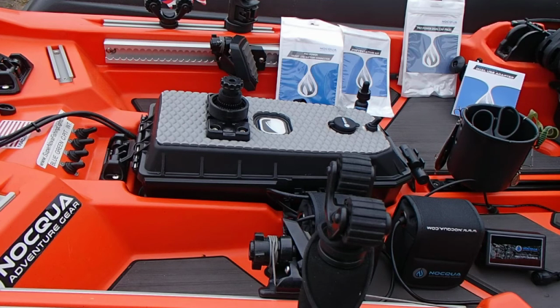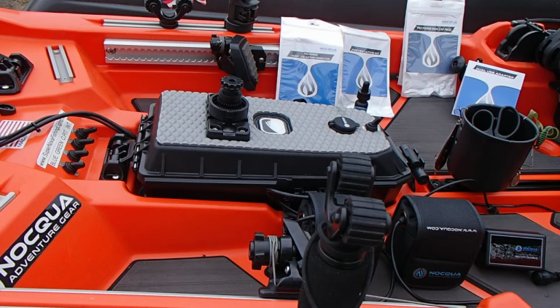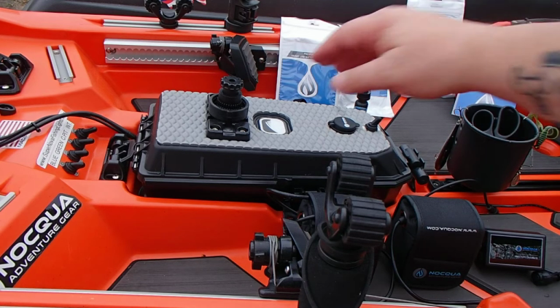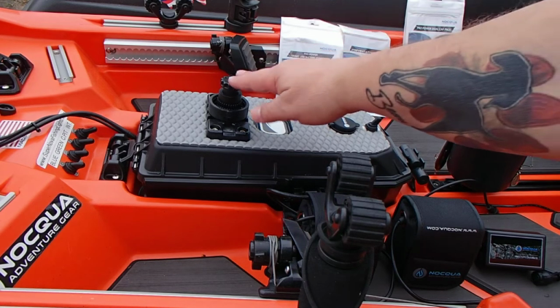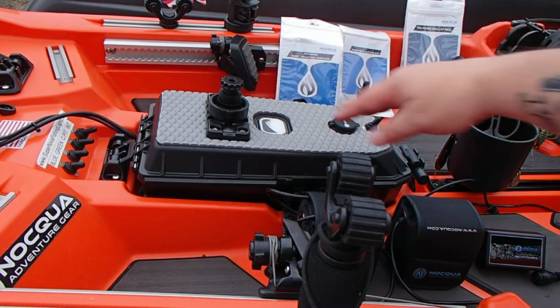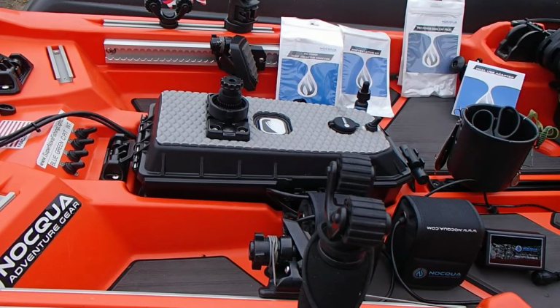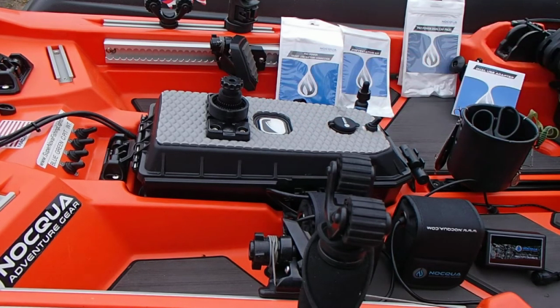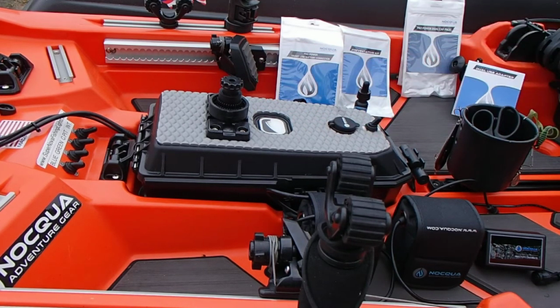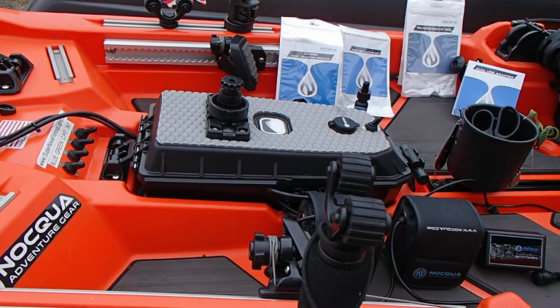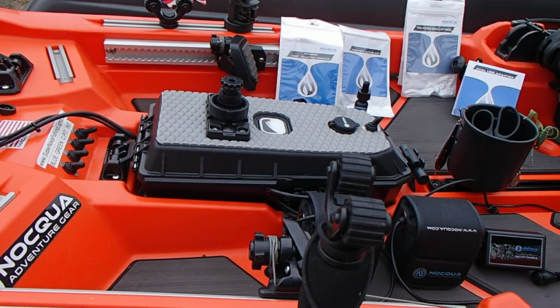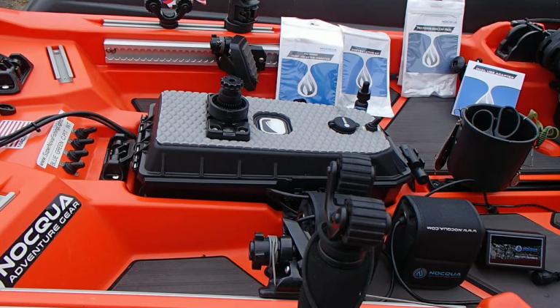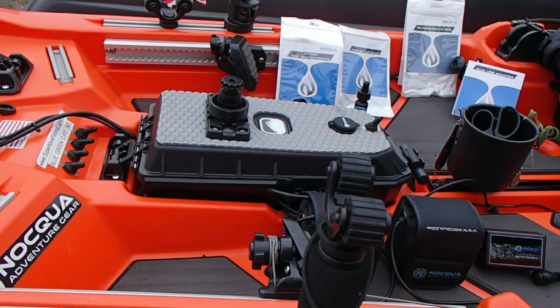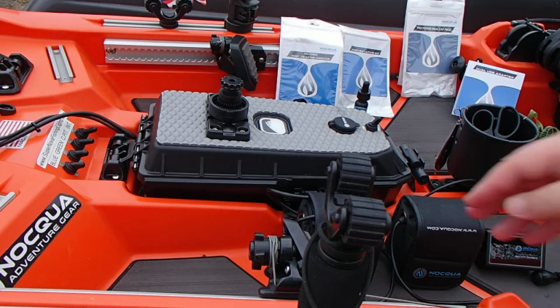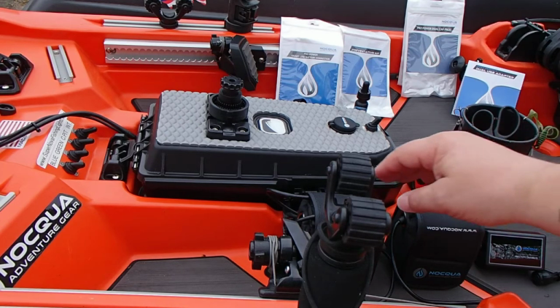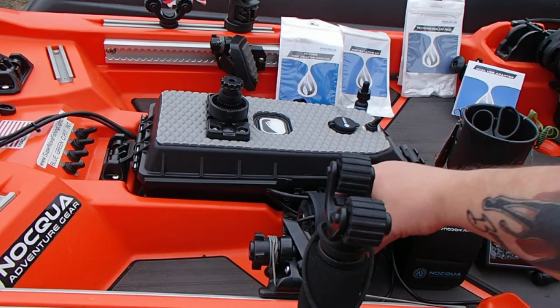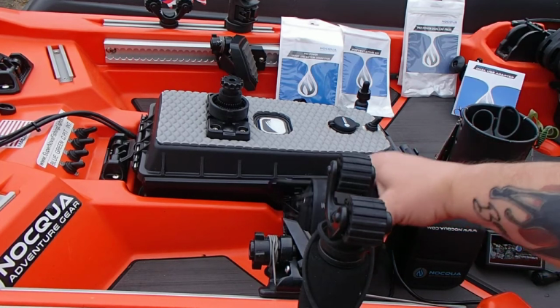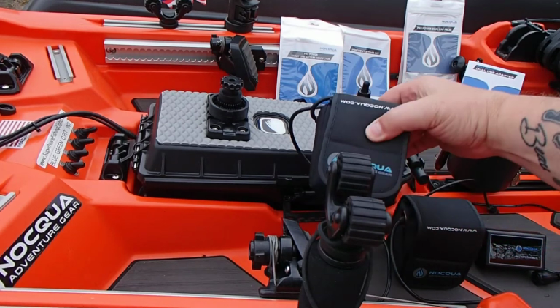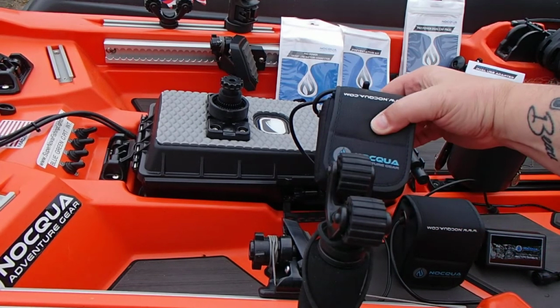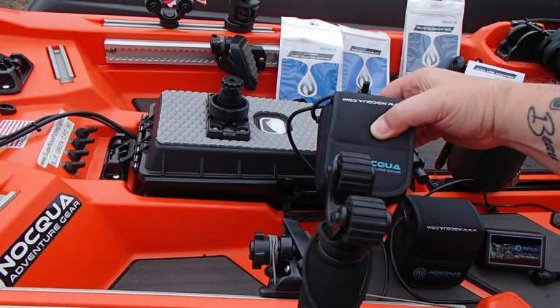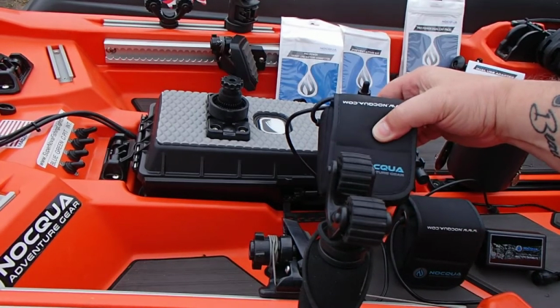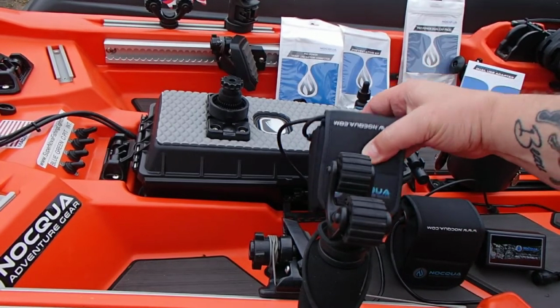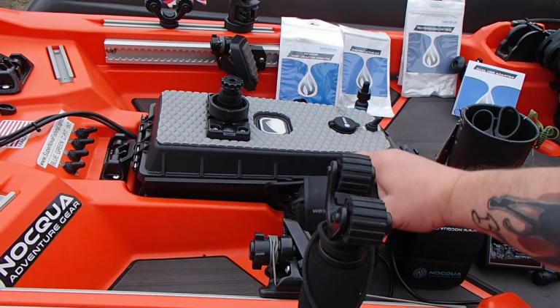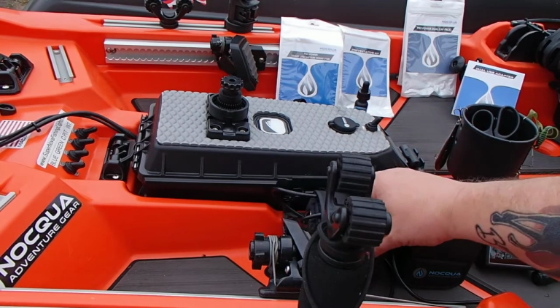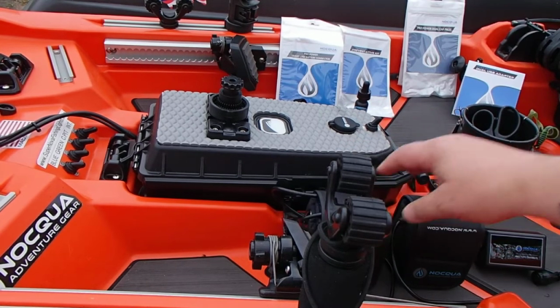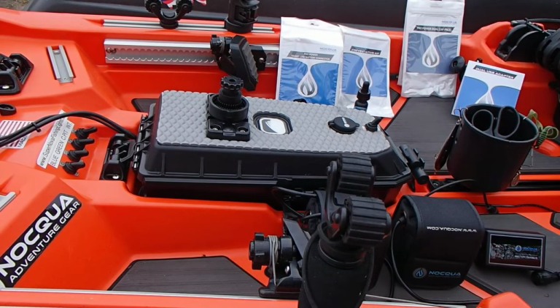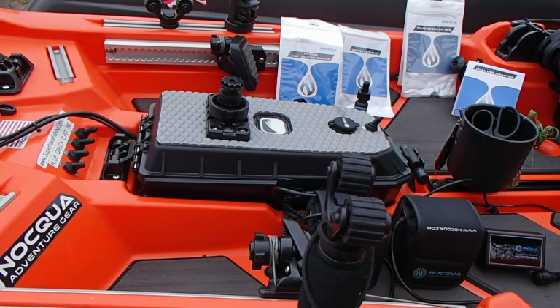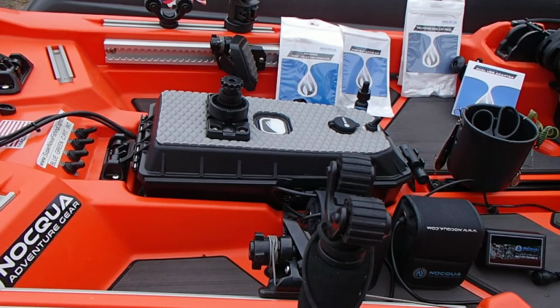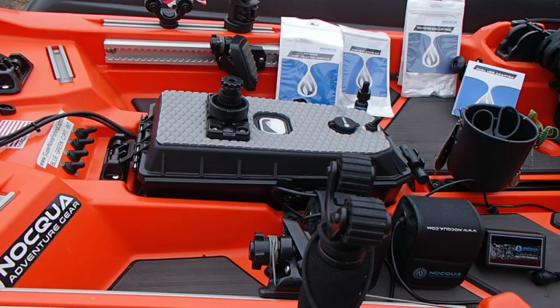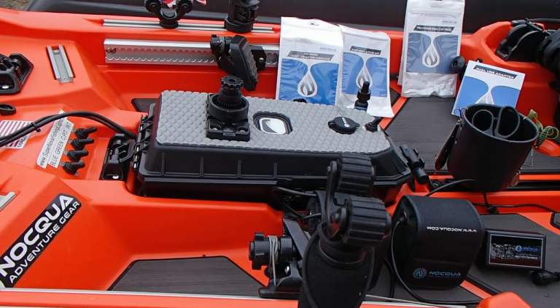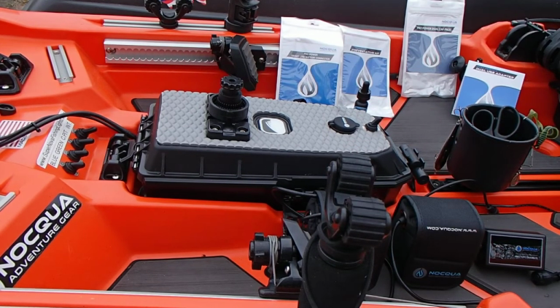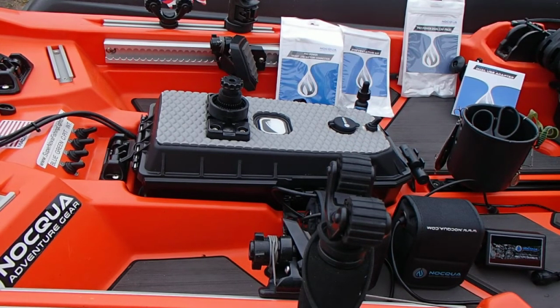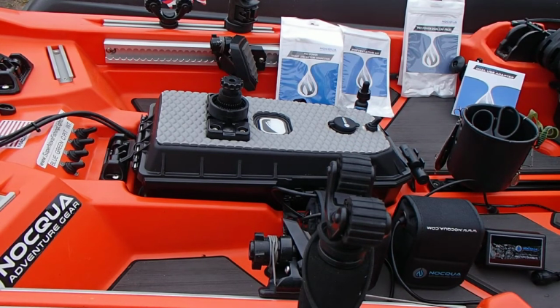I normally have a fish finder, which you'll see in a minute, mounted right there. And I power that with the 10 amp lithium batteries from Naqua. I've been using them for years. They're just about bulletproof — they're shockproof and waterproof.